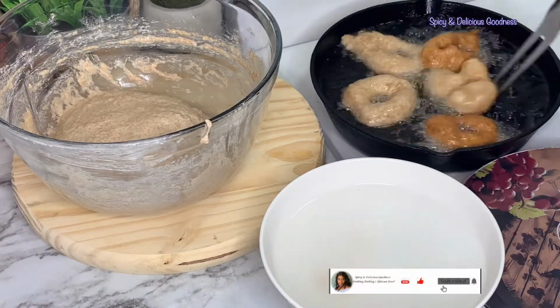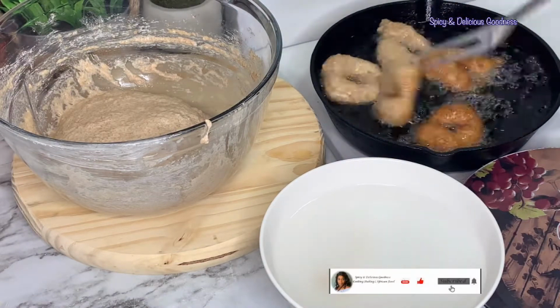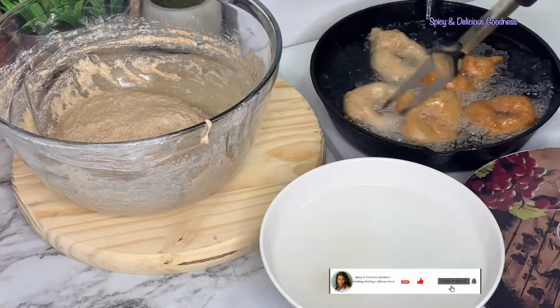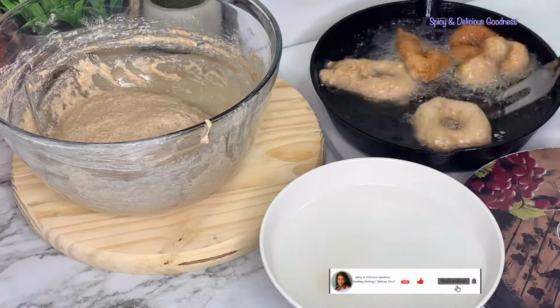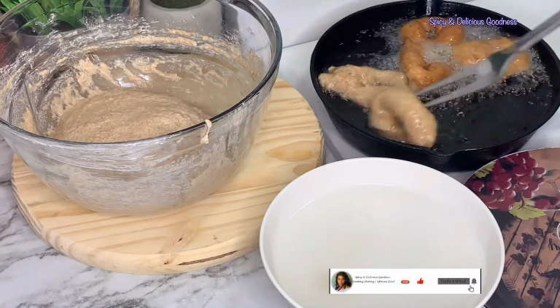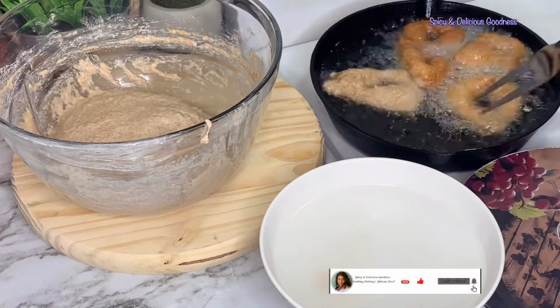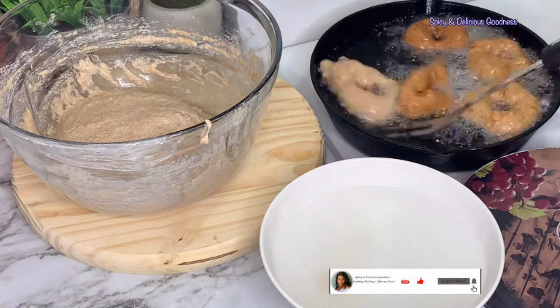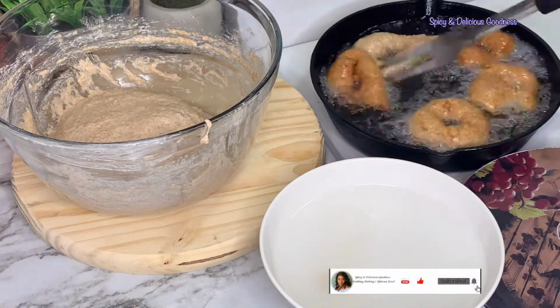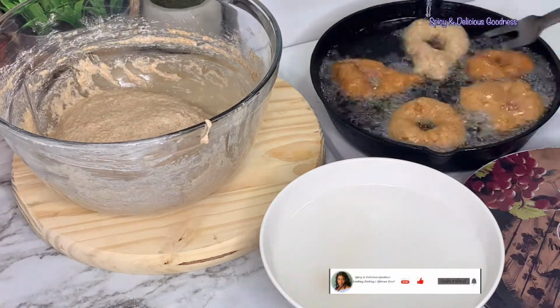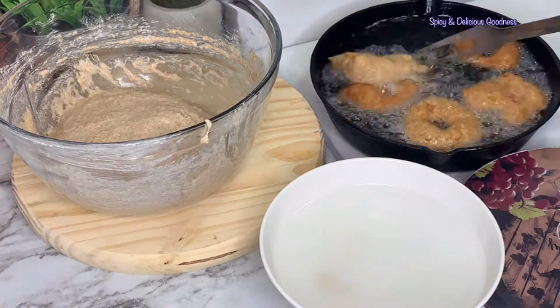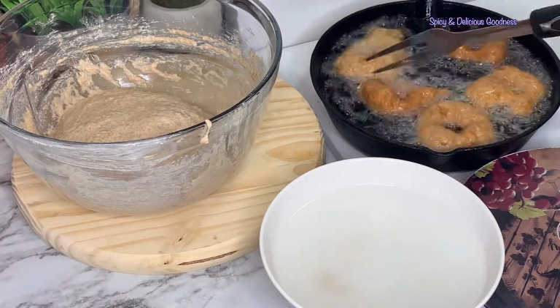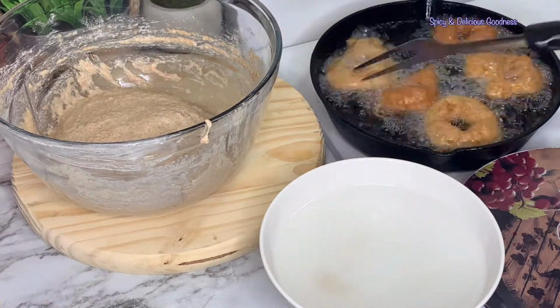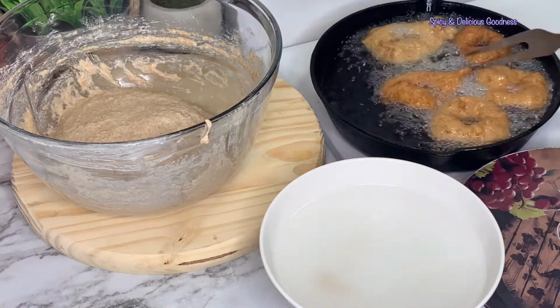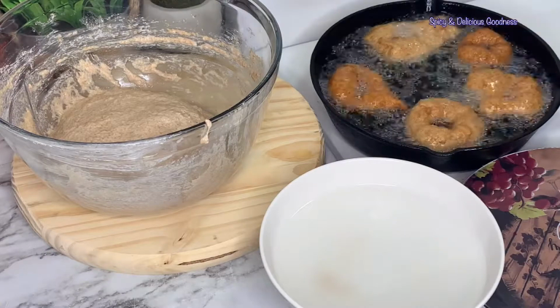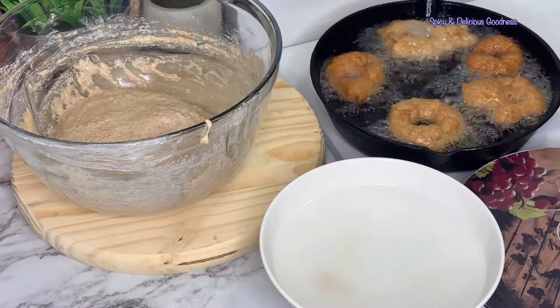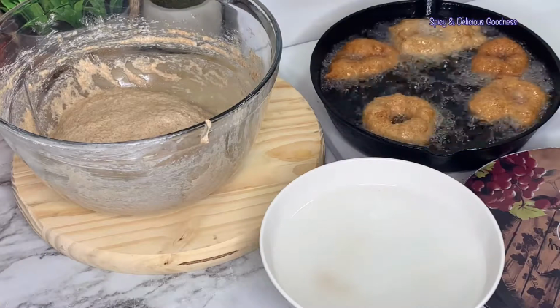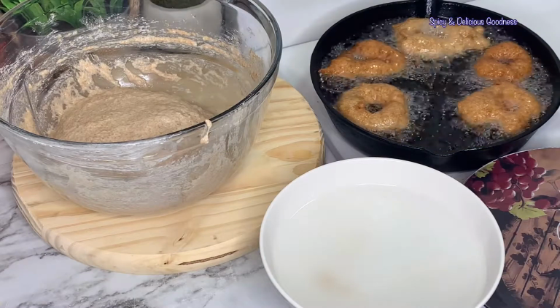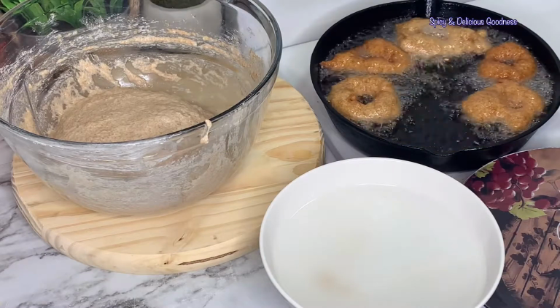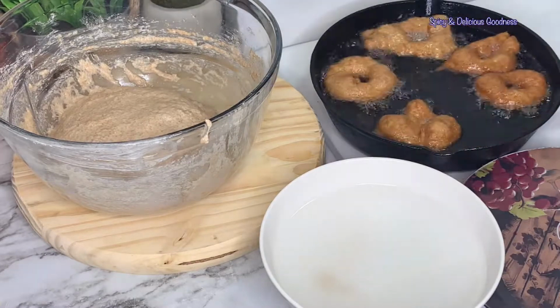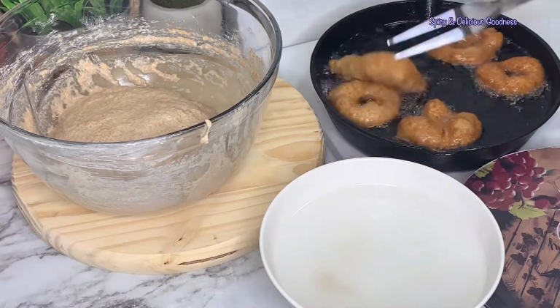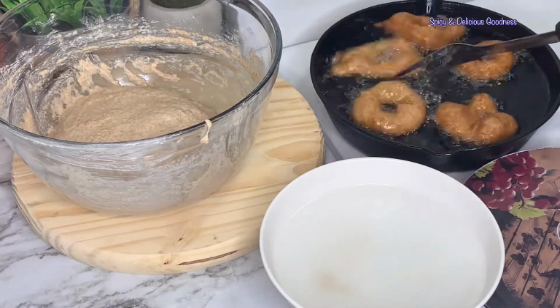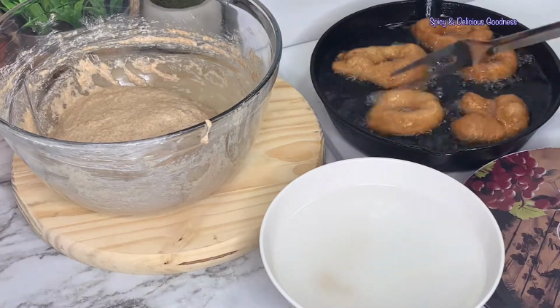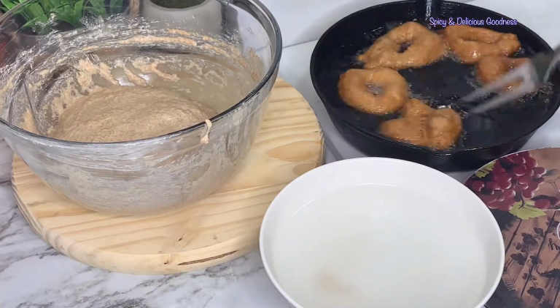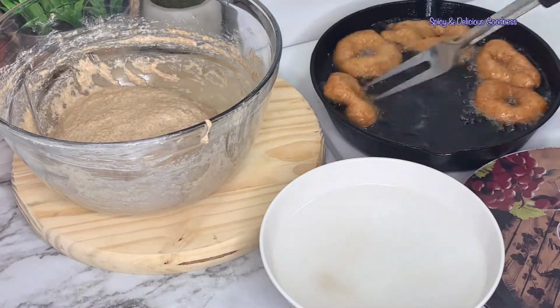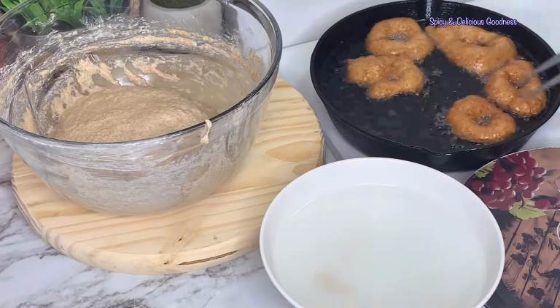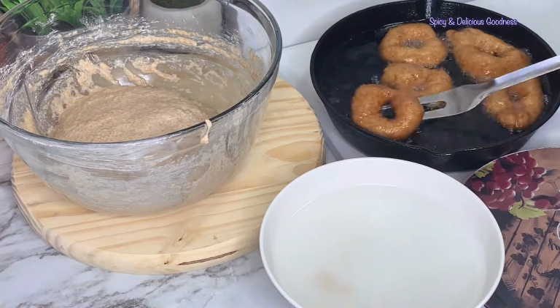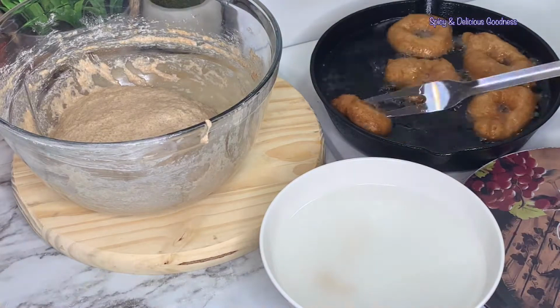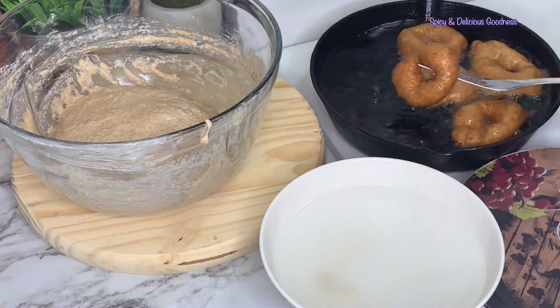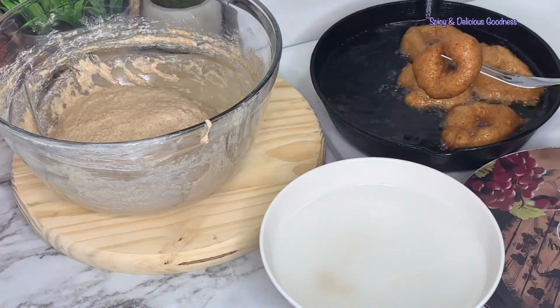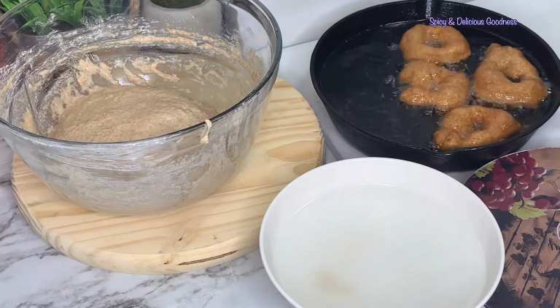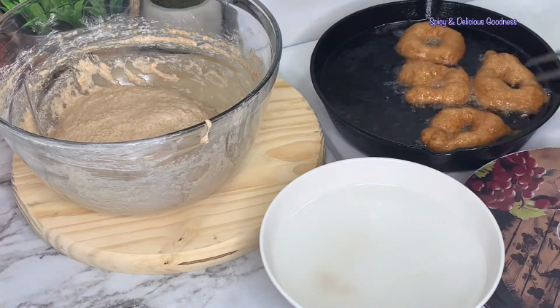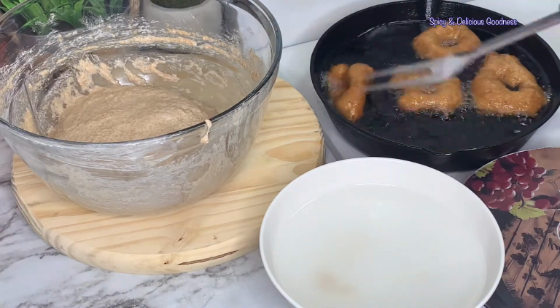I'm going to let them fry on one side for about two to three minutes, then flip them to the other side and continue frying, flipping back and forth until they are golden brown. You can fry them to your desired shade of golden brown — you can make it lighter or darker.